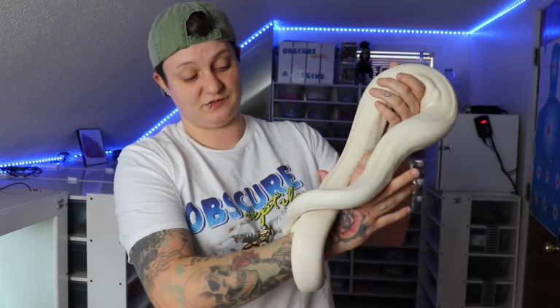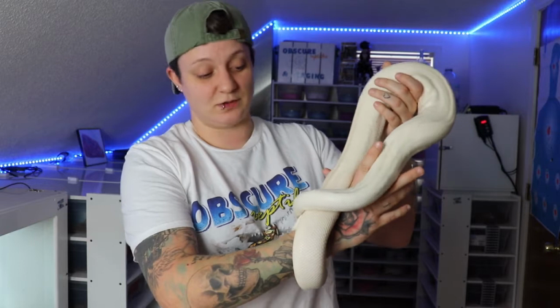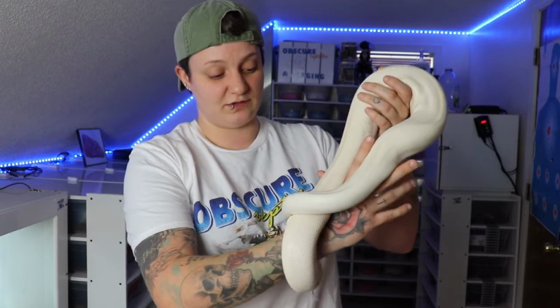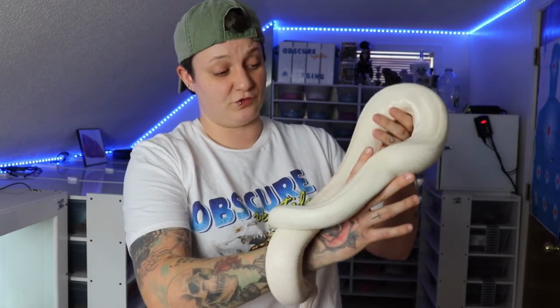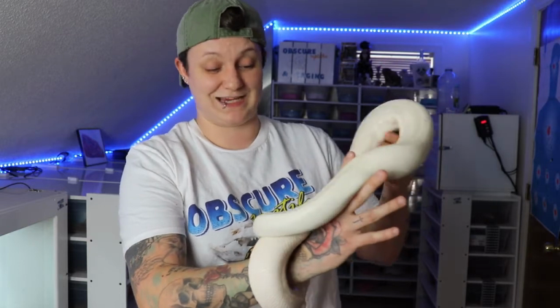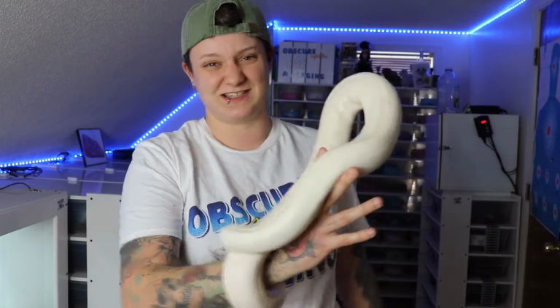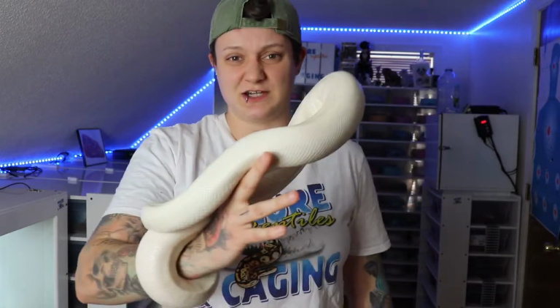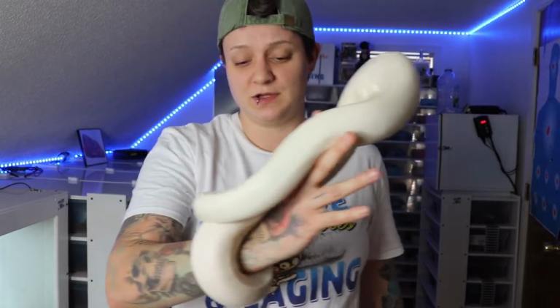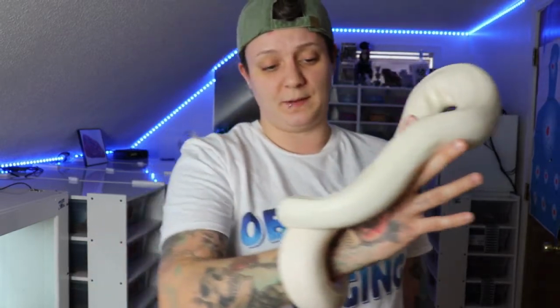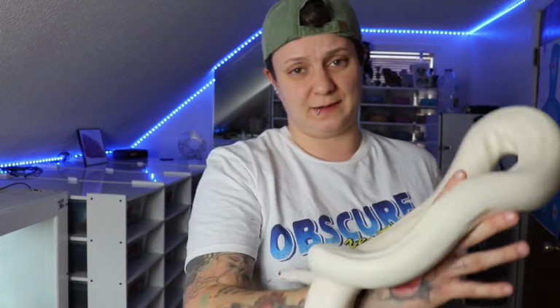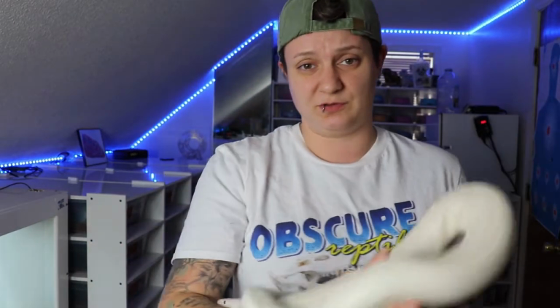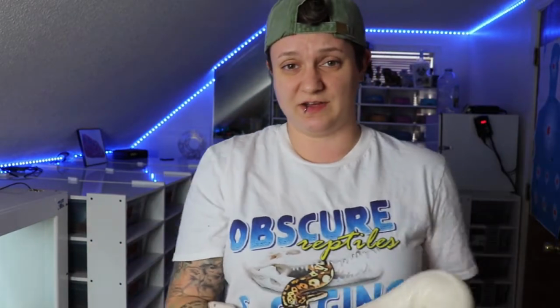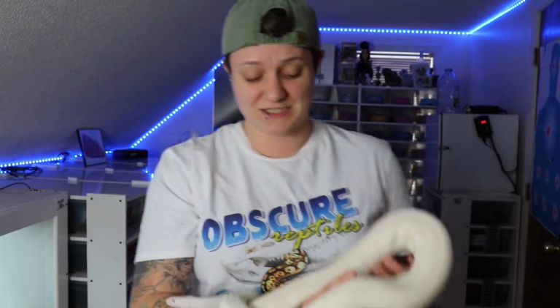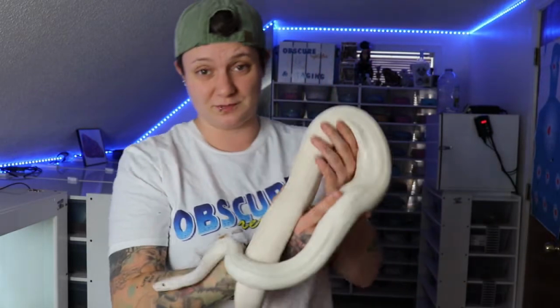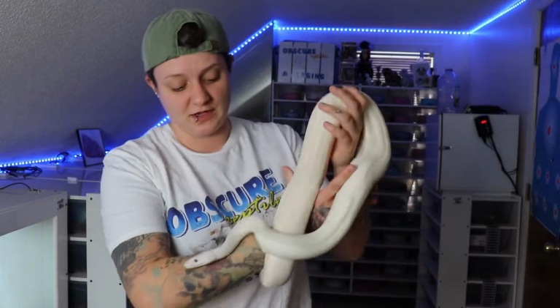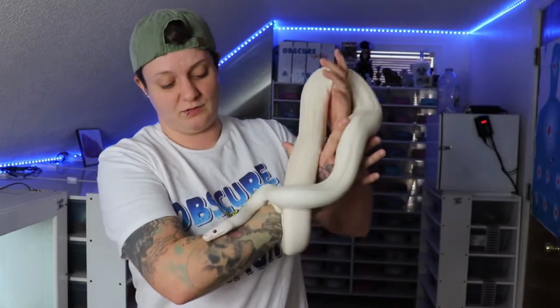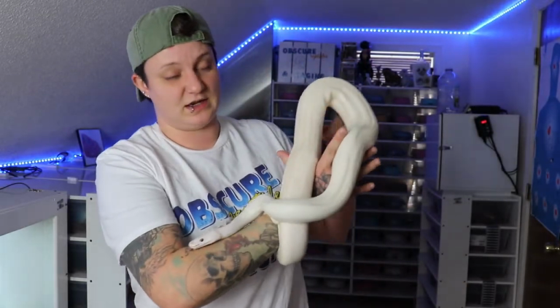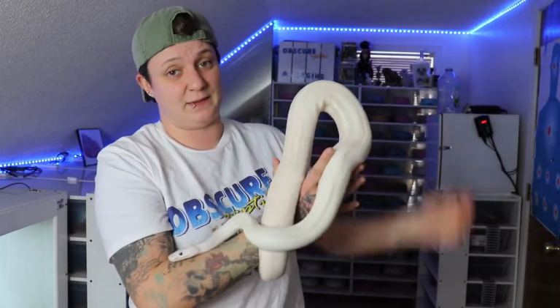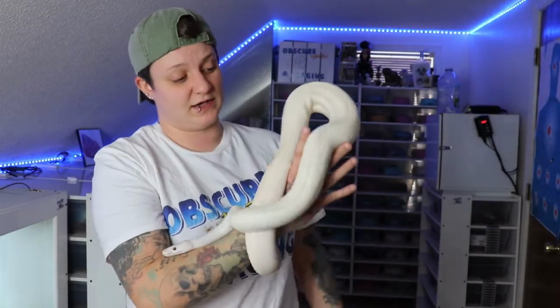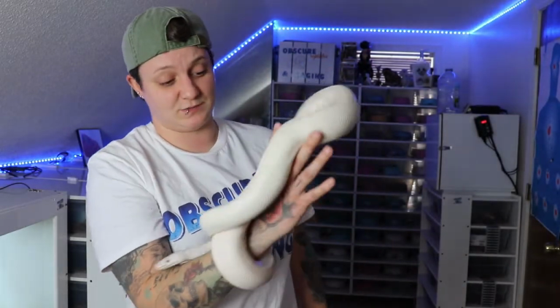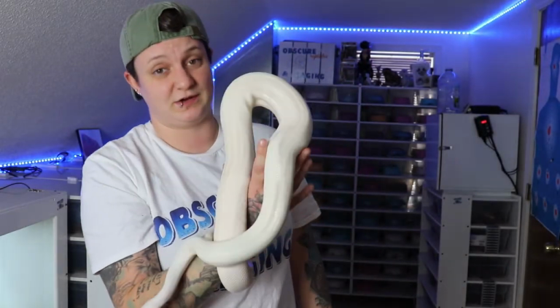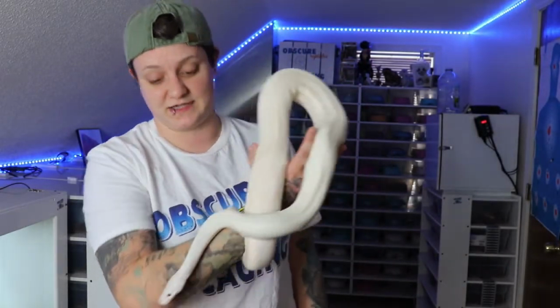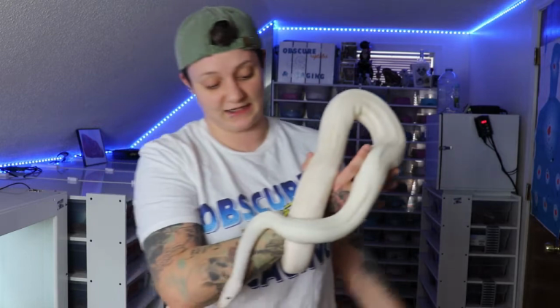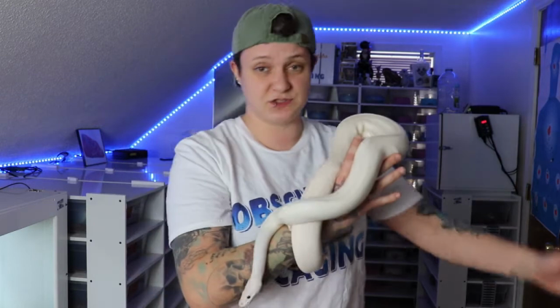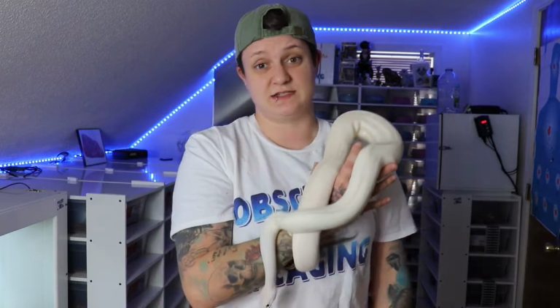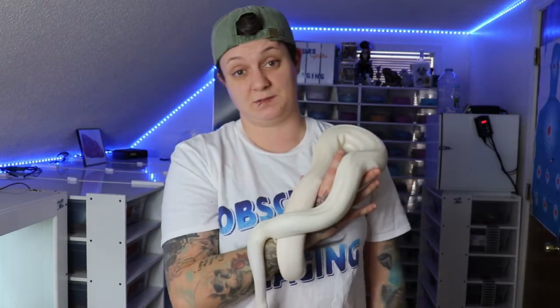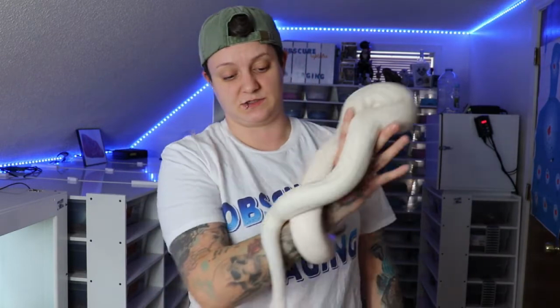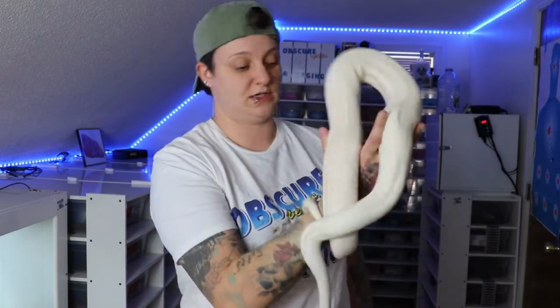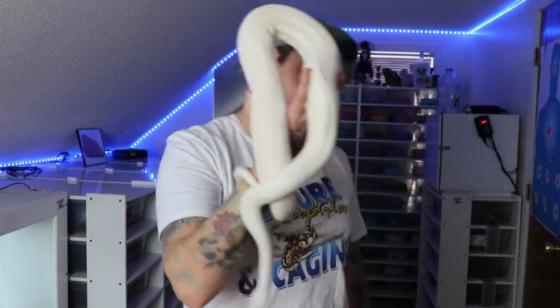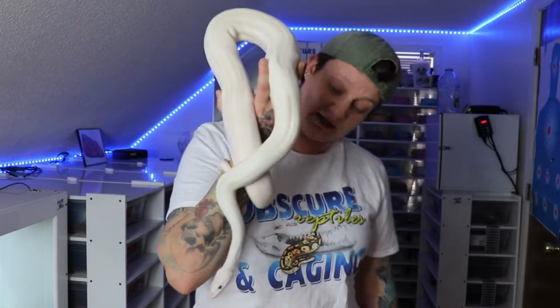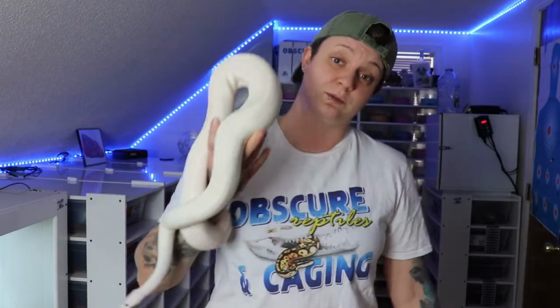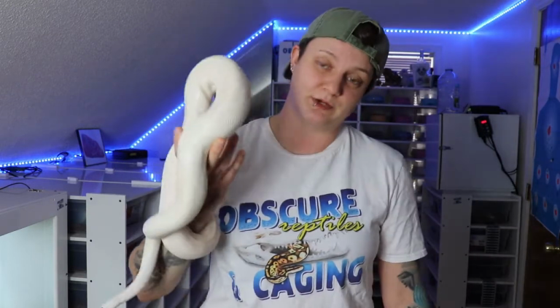Mateo is definitely on the smaller side for his age — he's like seven or eight years old — but because of that prolapse, we've always fed him smaller meals so it never came back. He's been doing great, hasn't had any issues since he was a baby, and he's also a proven breeder.